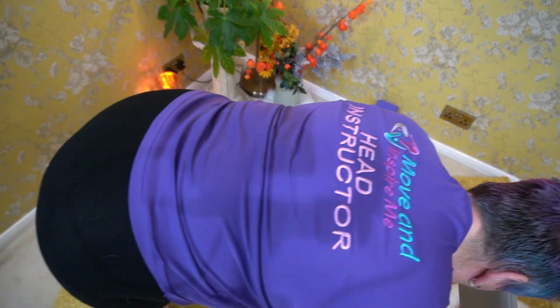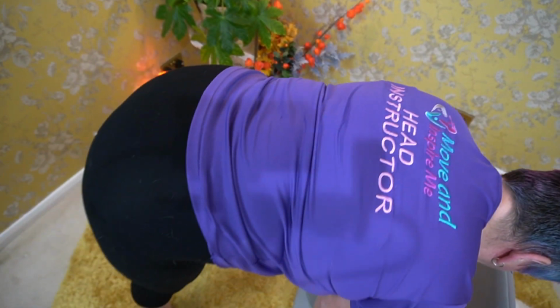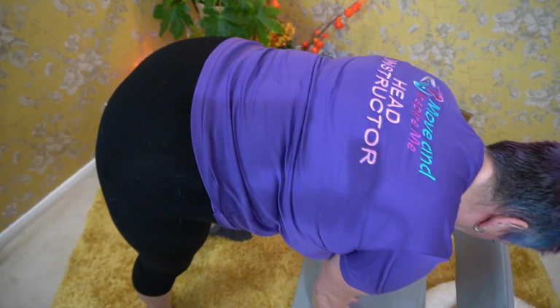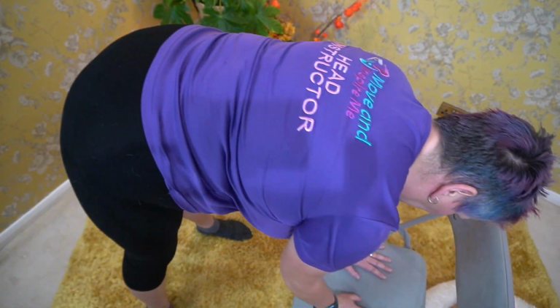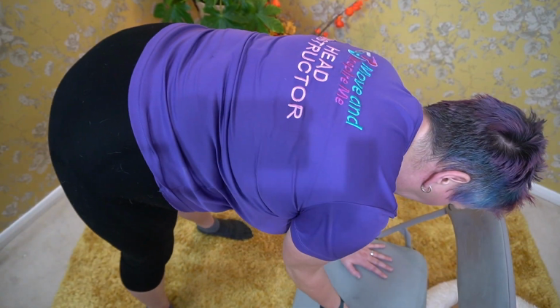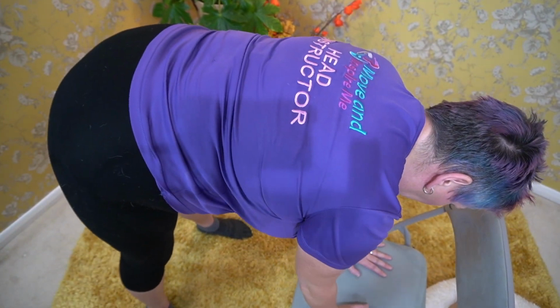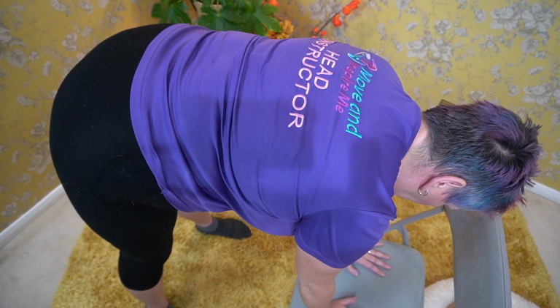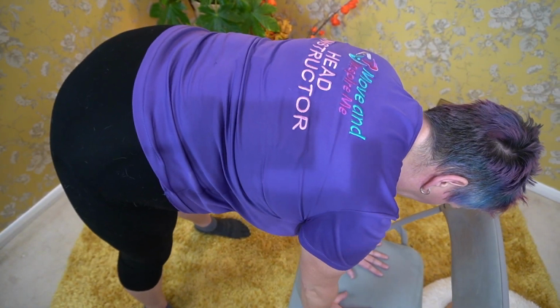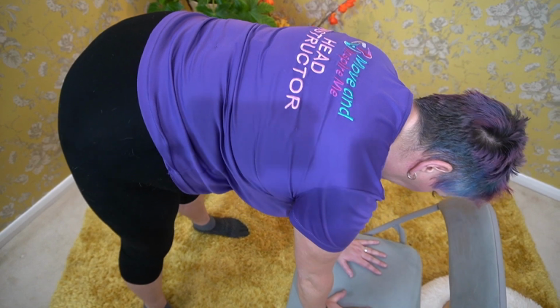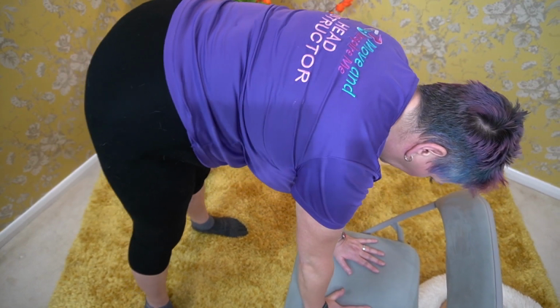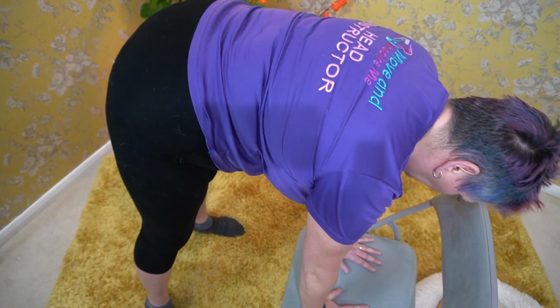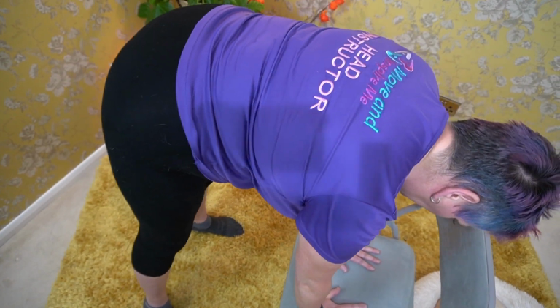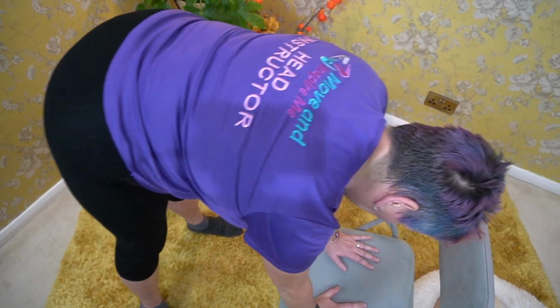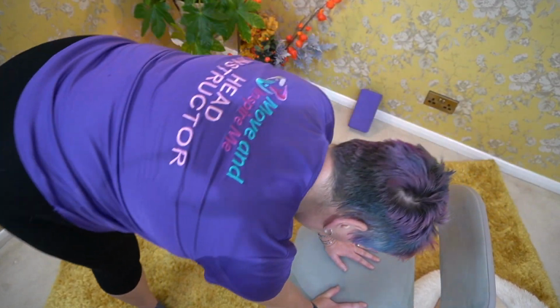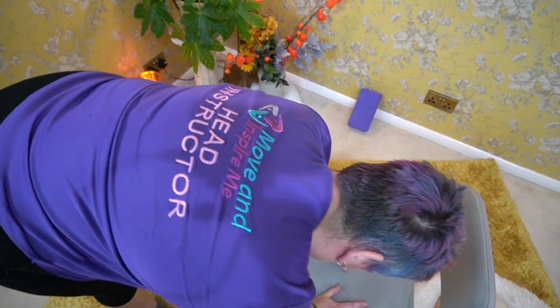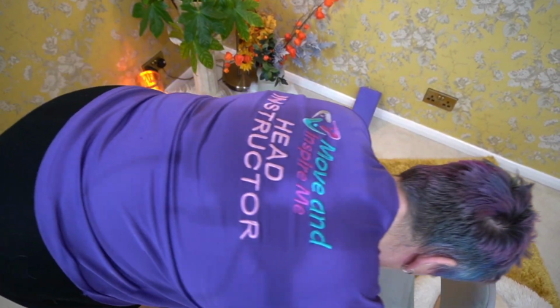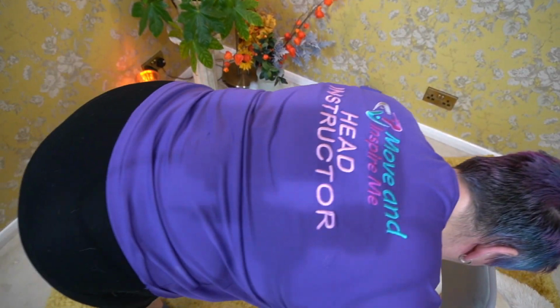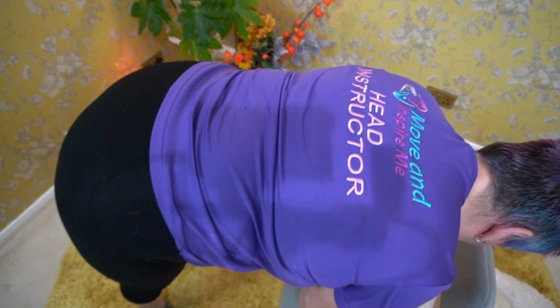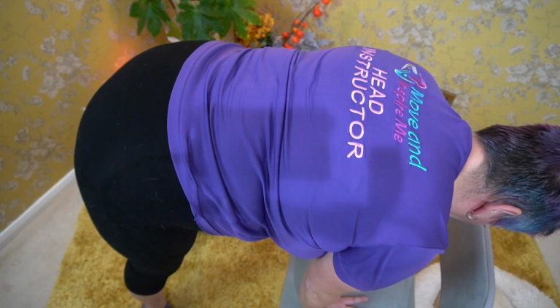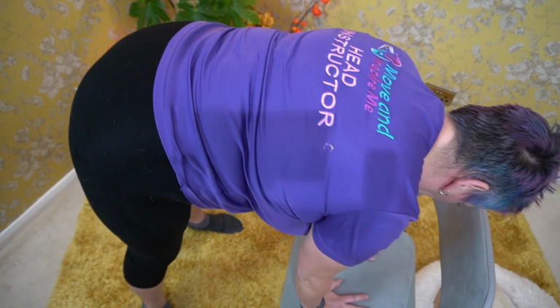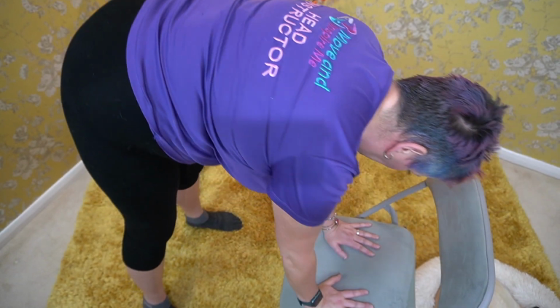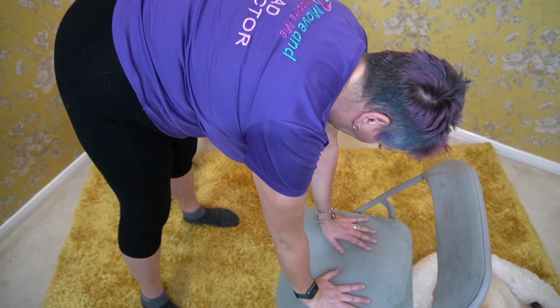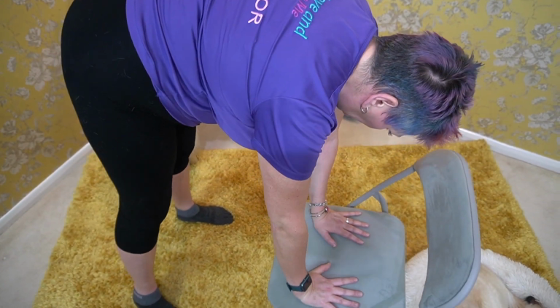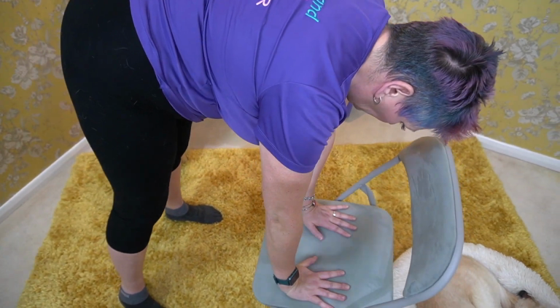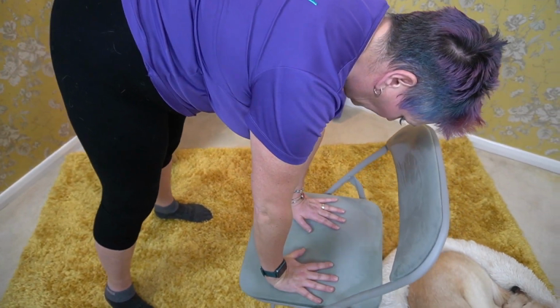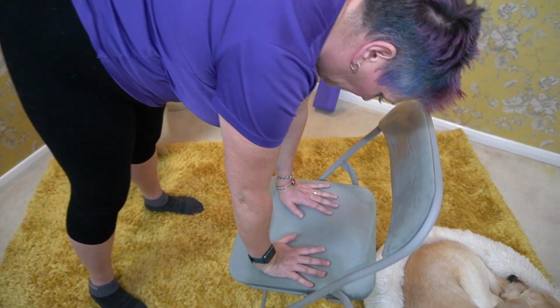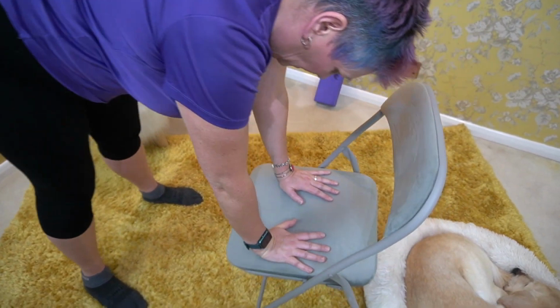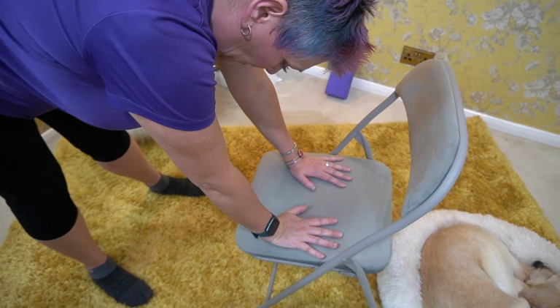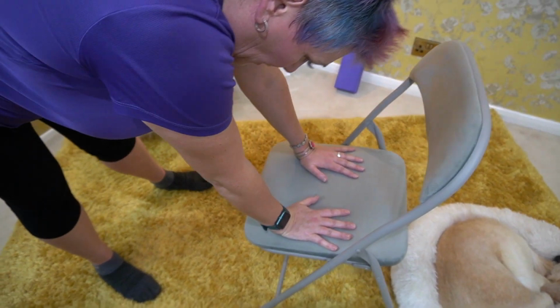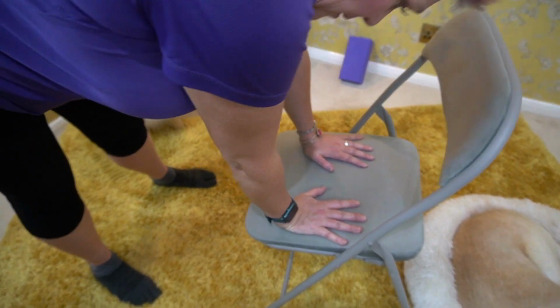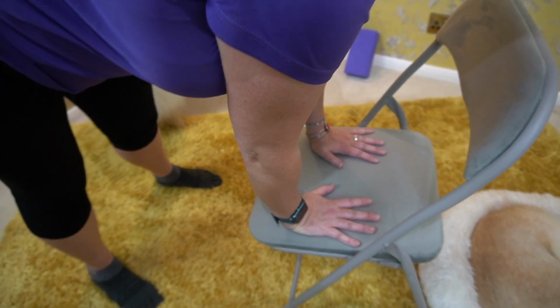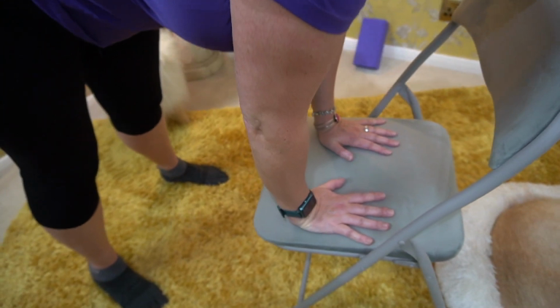Now change direction in your figure-of-eight movements. What we're doing will build up strength and increase your range of movement in your wrists. And of course, when you have a fall you reach for the ground with your wrists, and that's when it breaks.